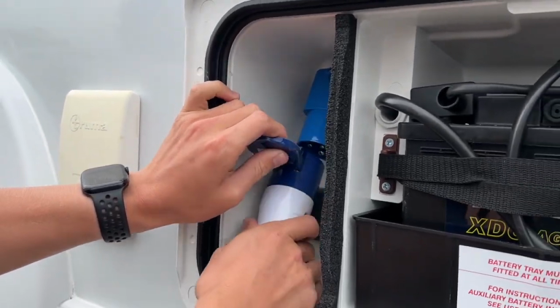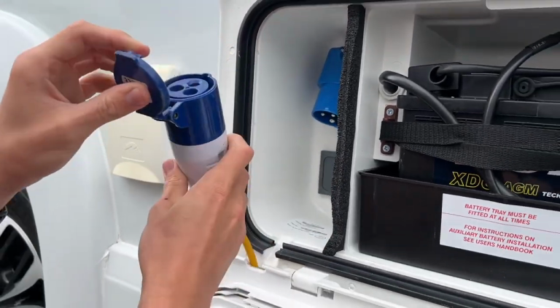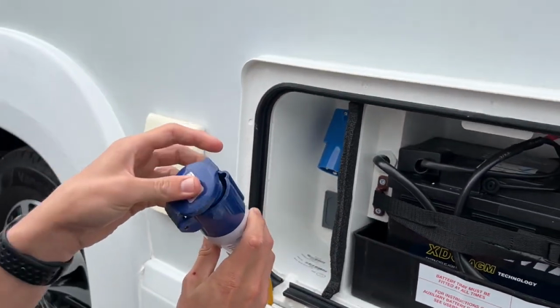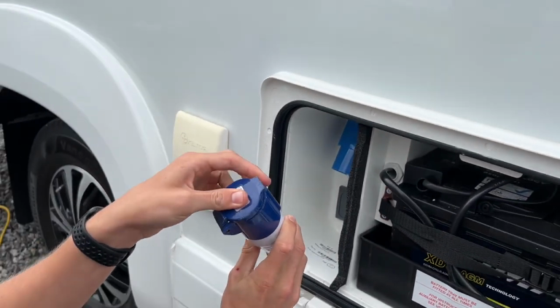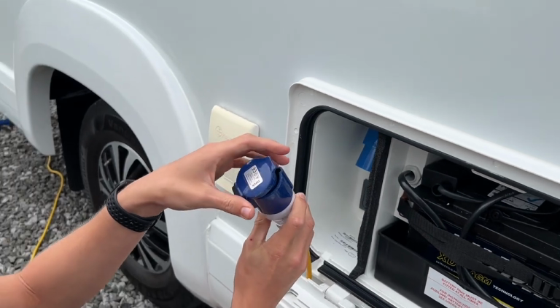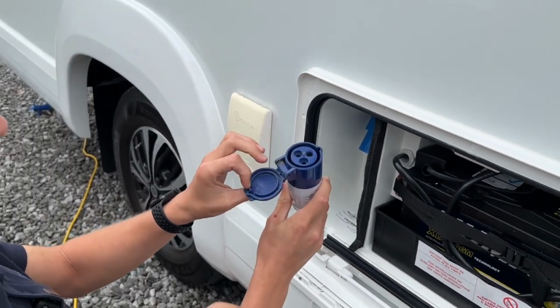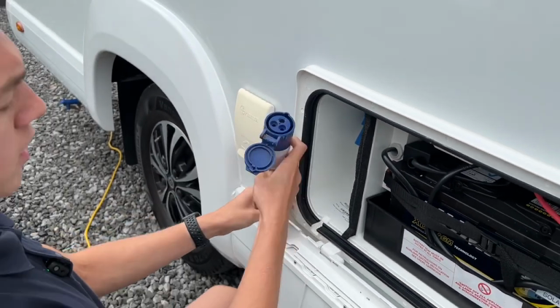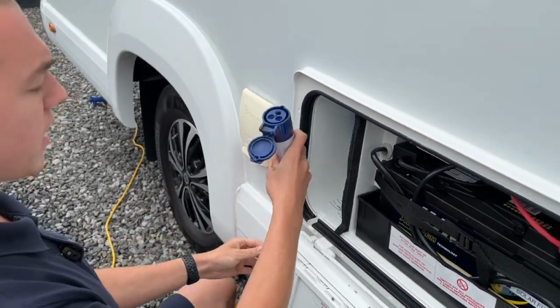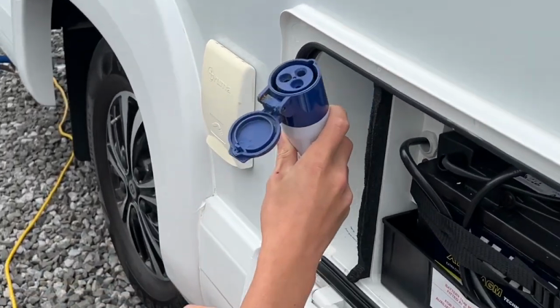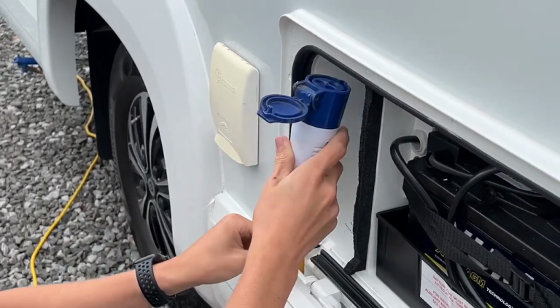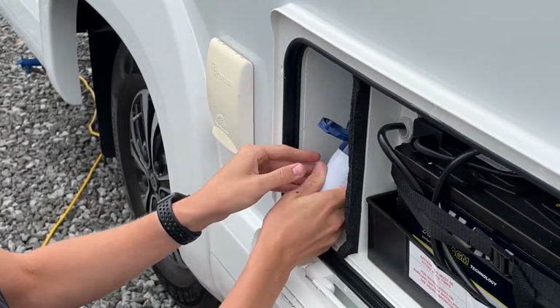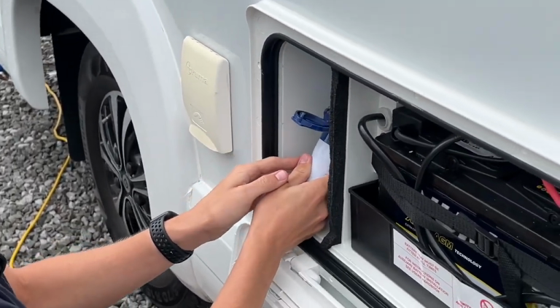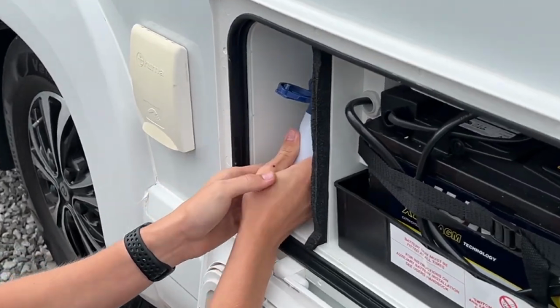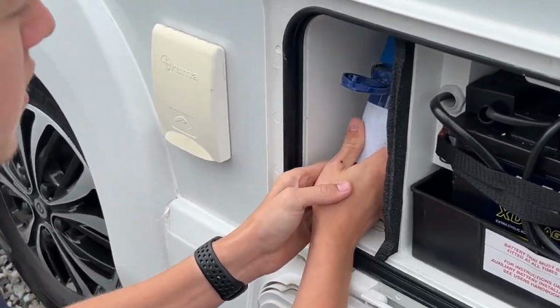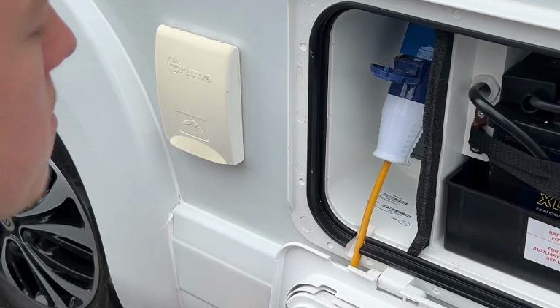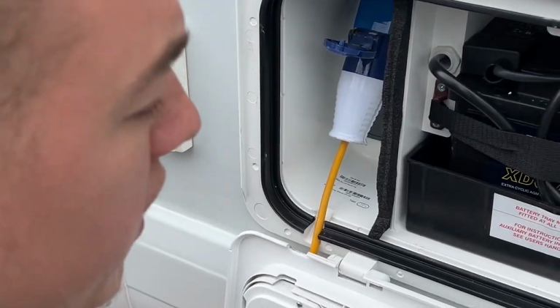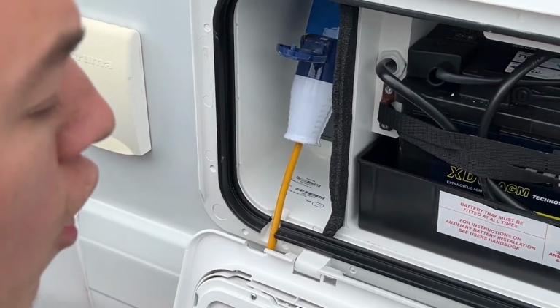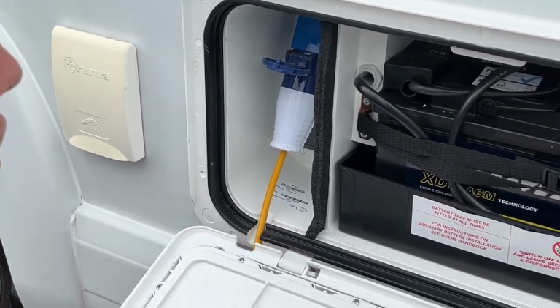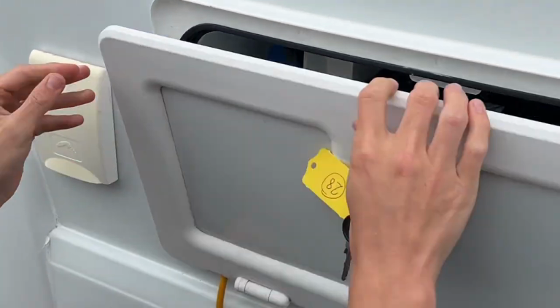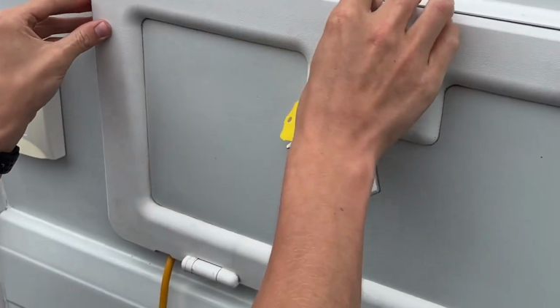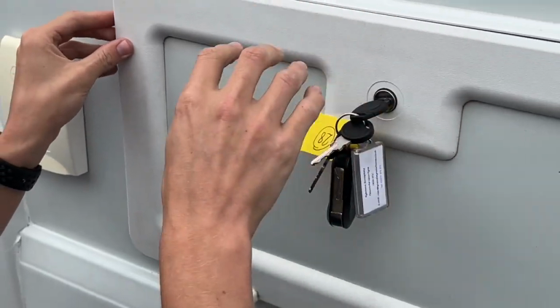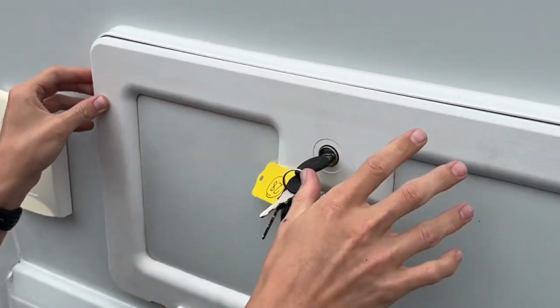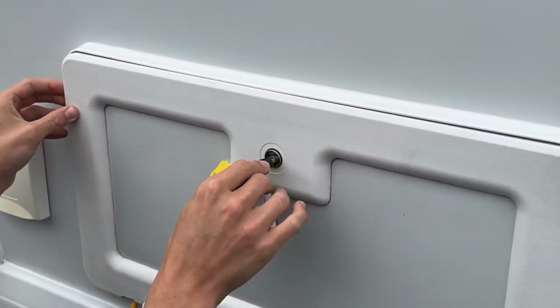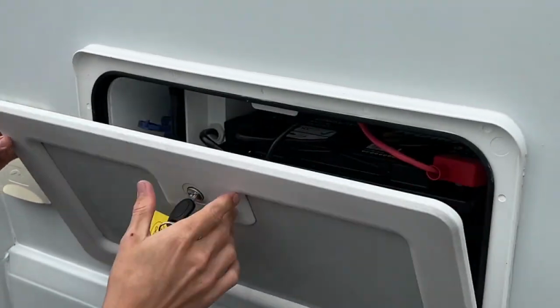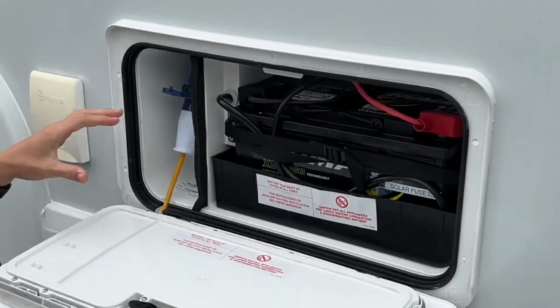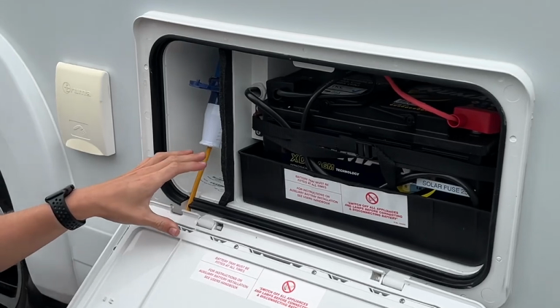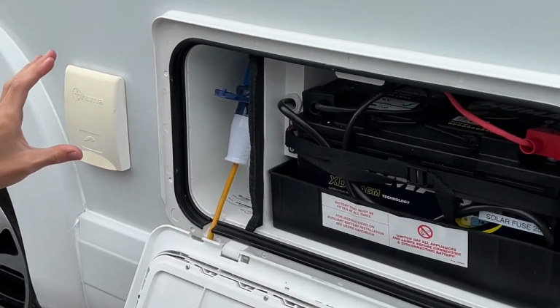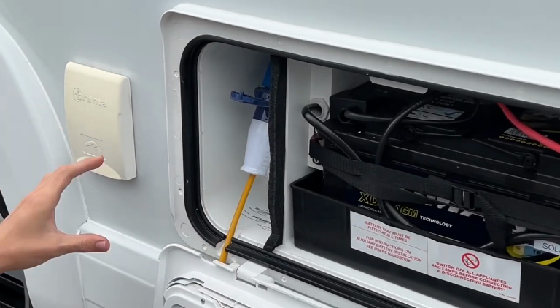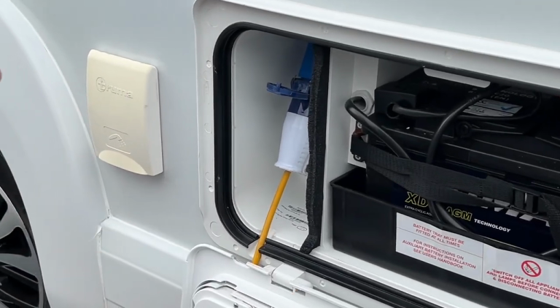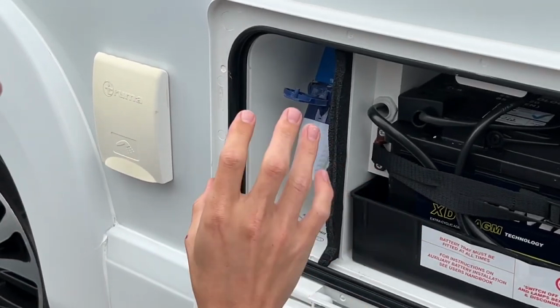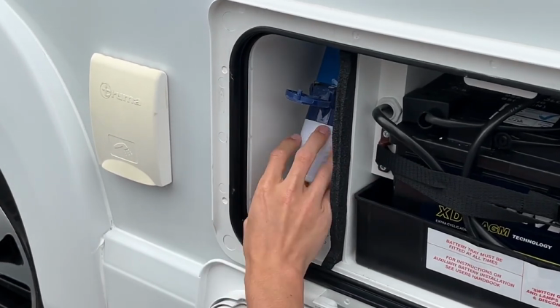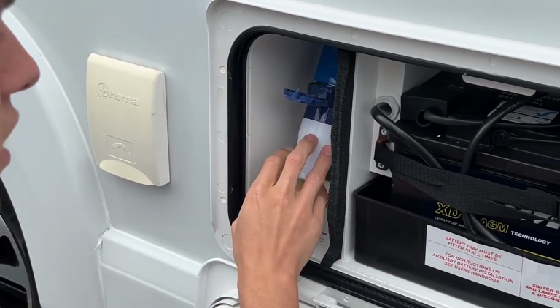So to hook the vehicle up, you lift the collar up, slide the wire into the groove and connect. It means that you can lock this locker, seal it, and it's completely dry lined in there so your hook up is safe.